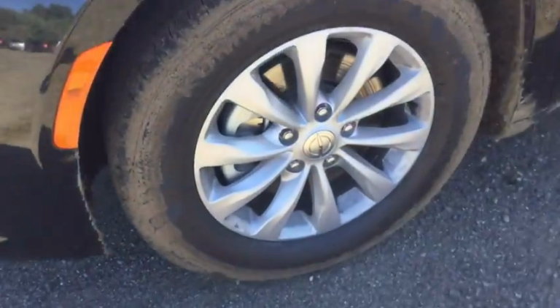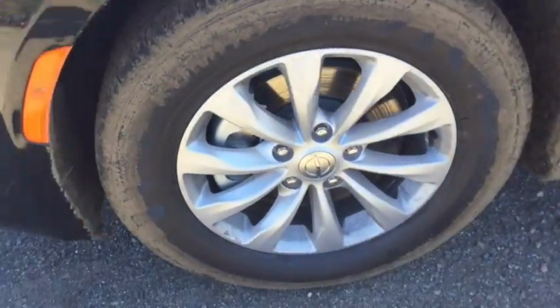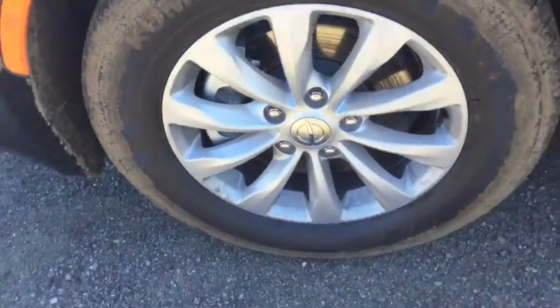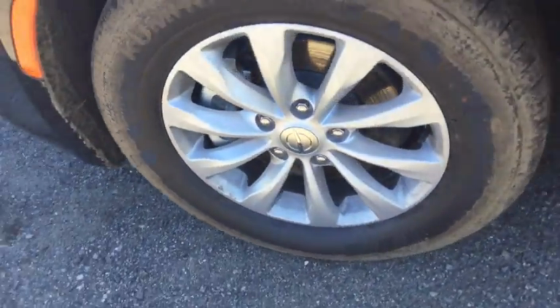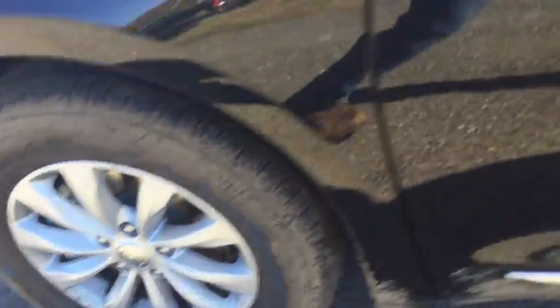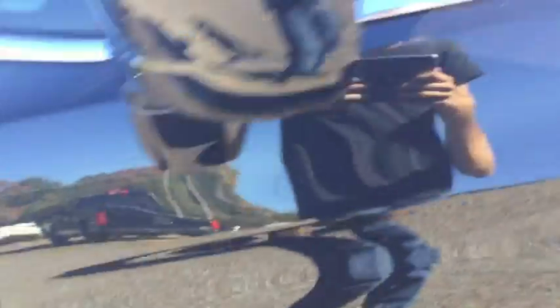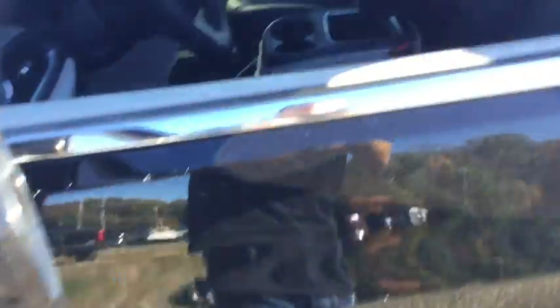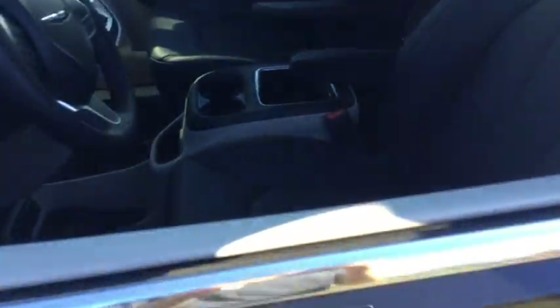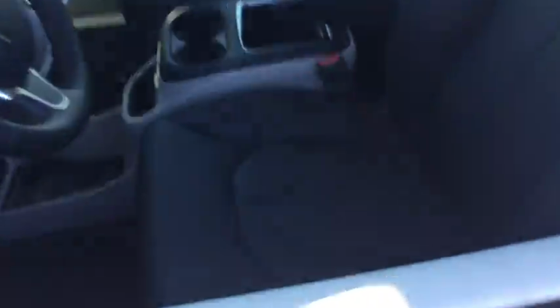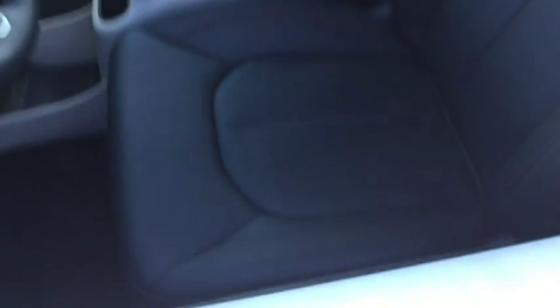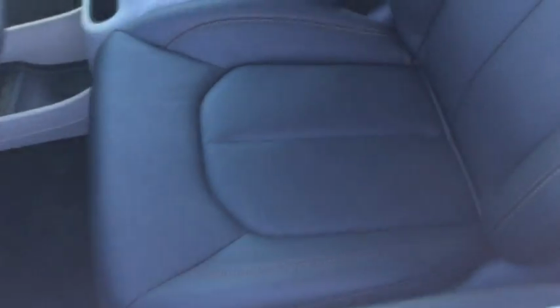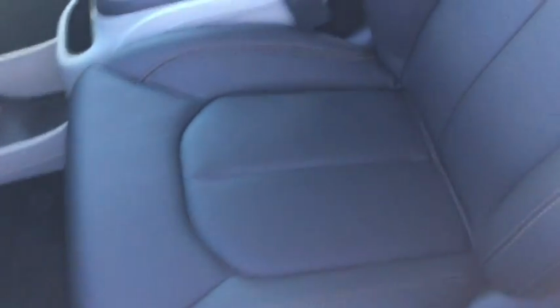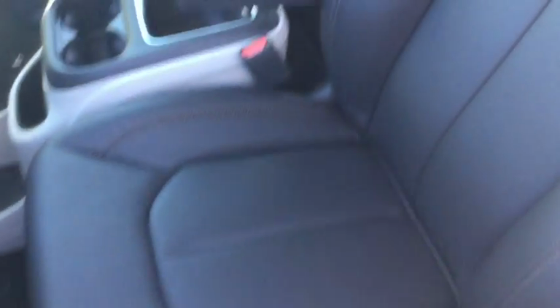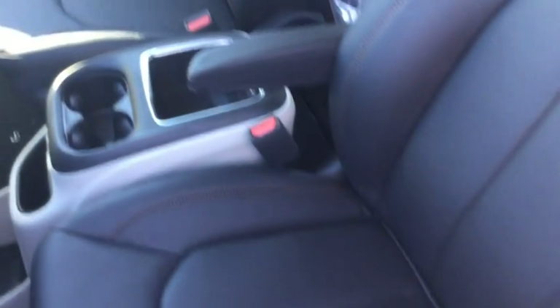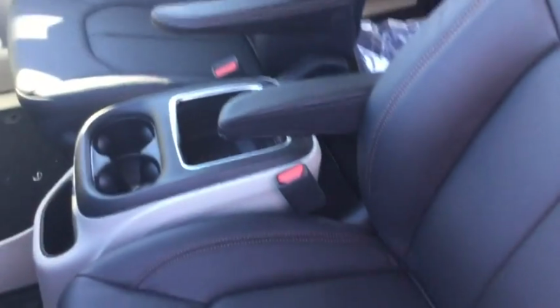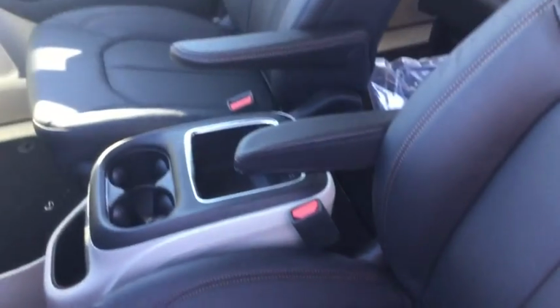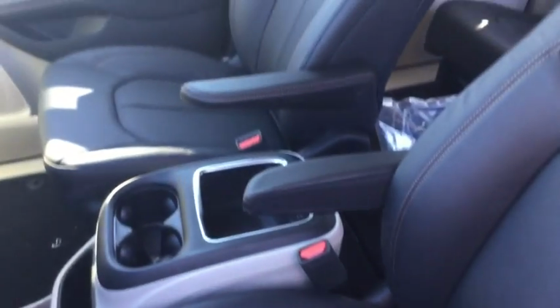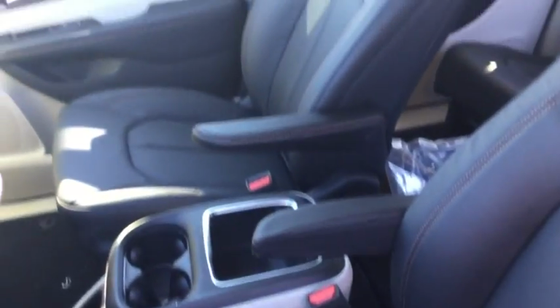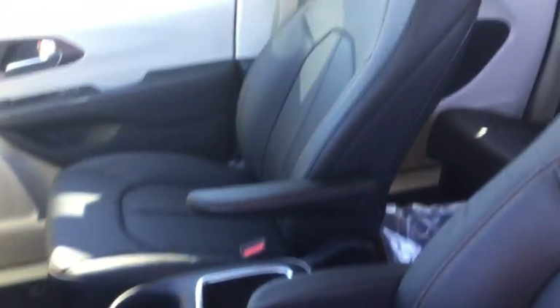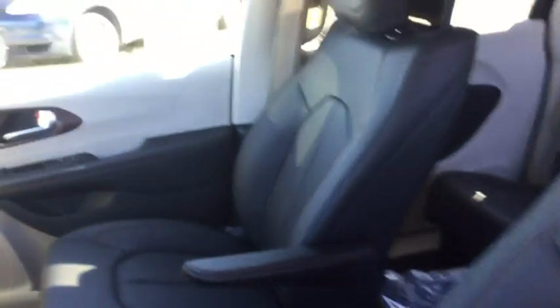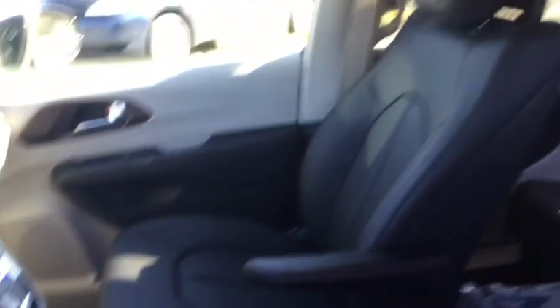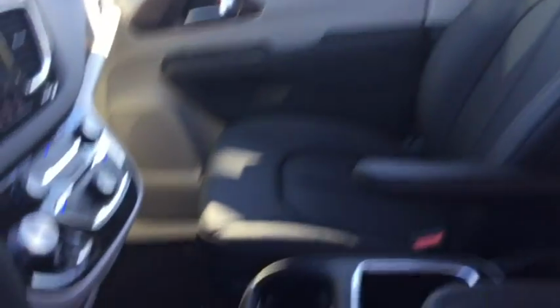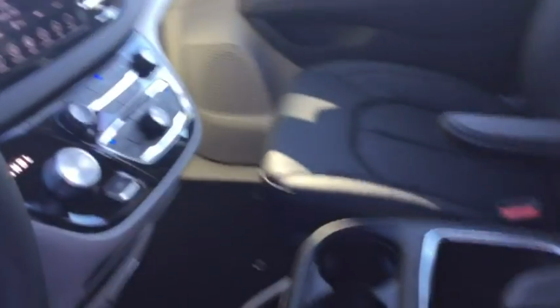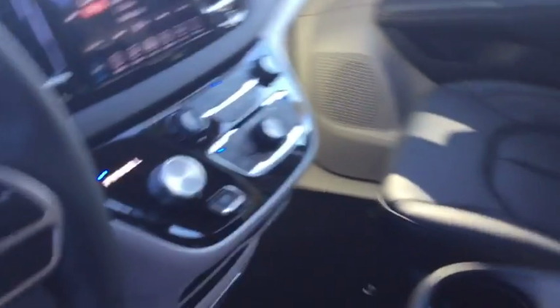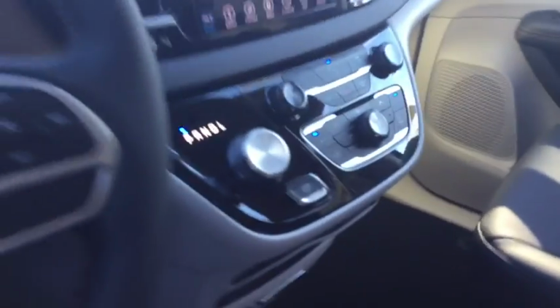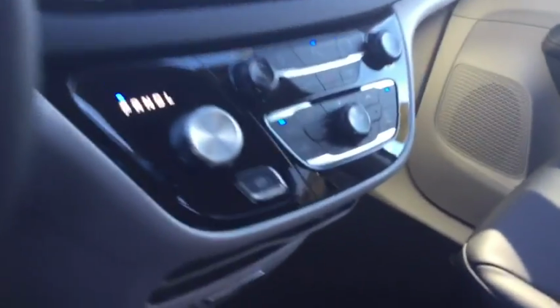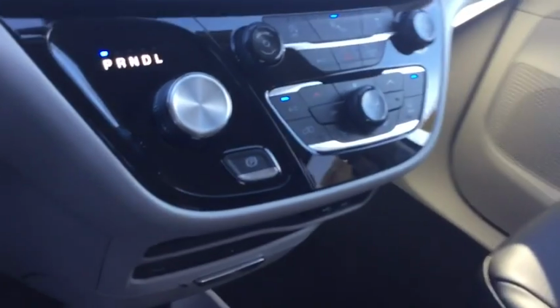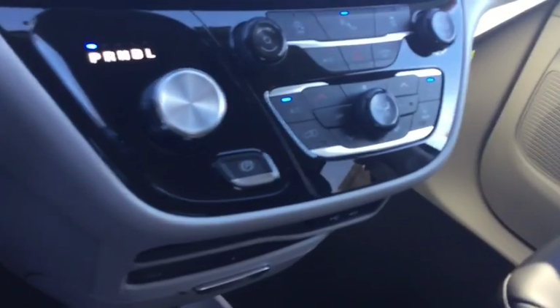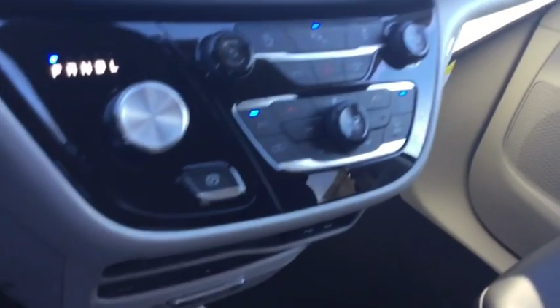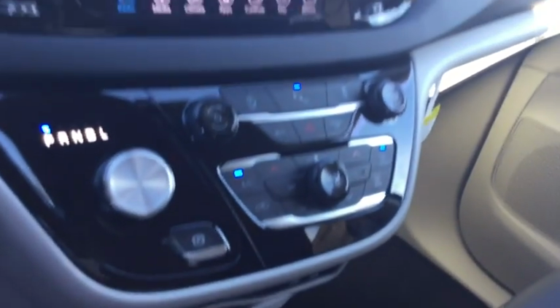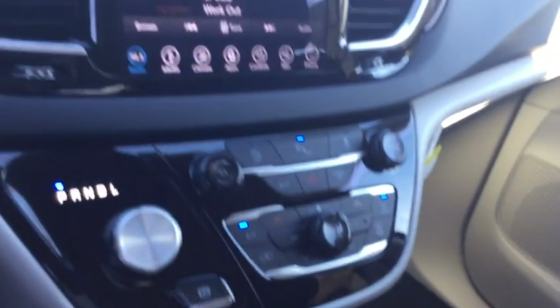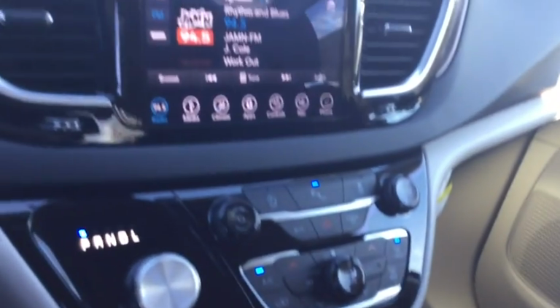Bluetooth, leather wrapped steering wheel, power steering, adjustable steering wheel, cruise control, keyless start, auto dimming rear view mirror, aluminum wheels, floor mats.